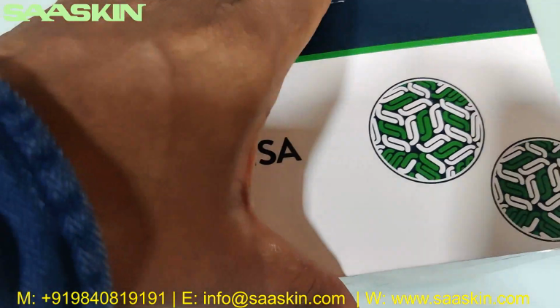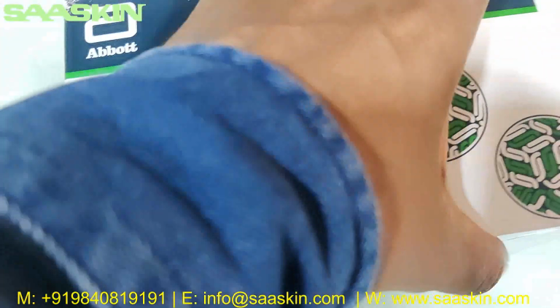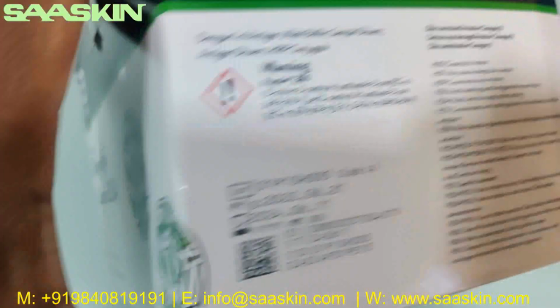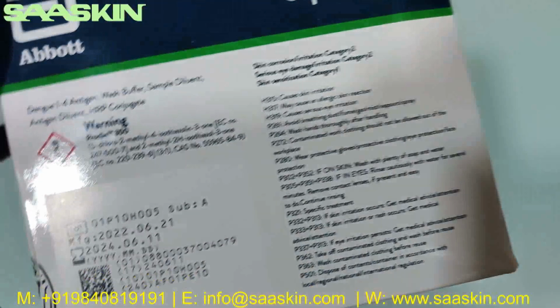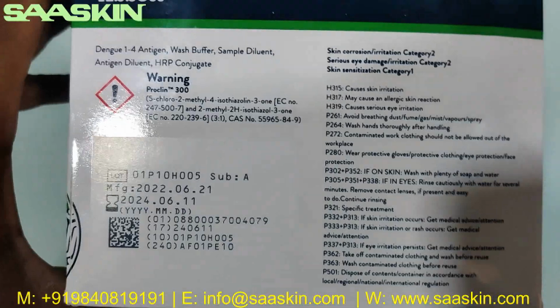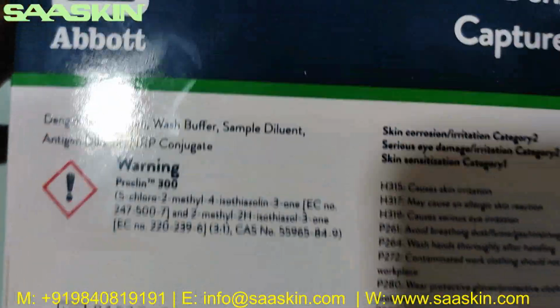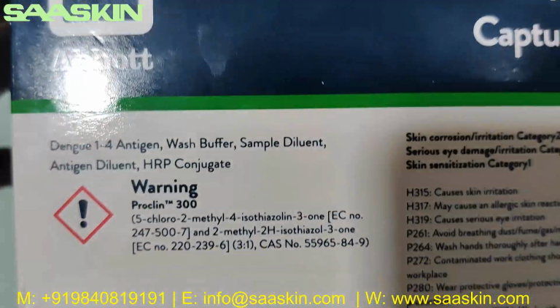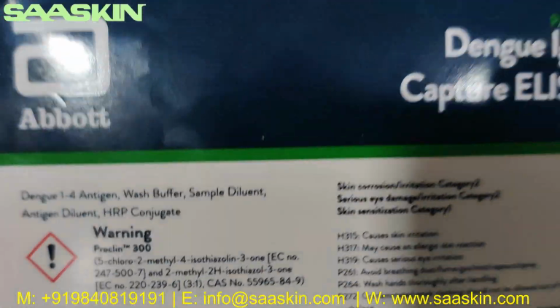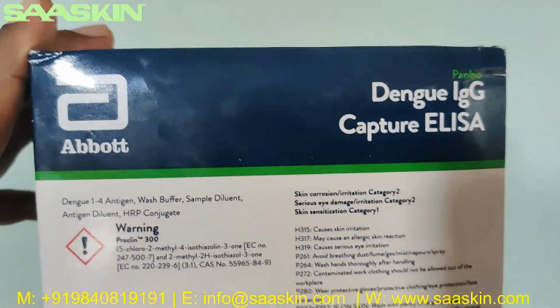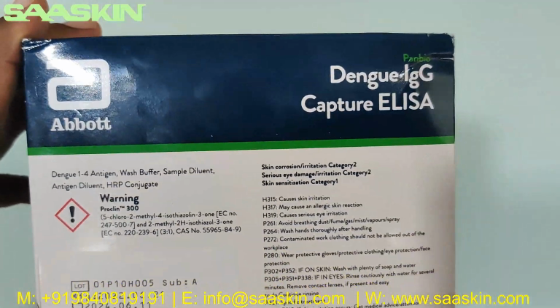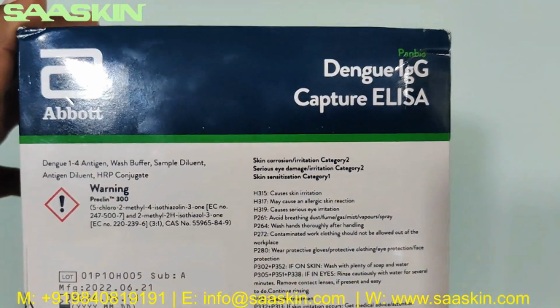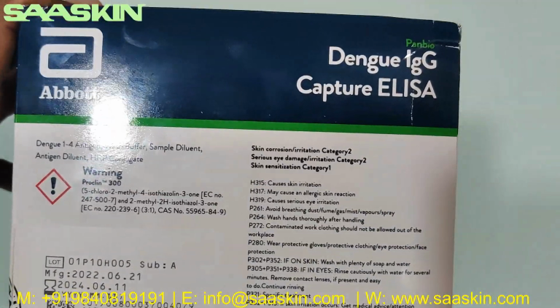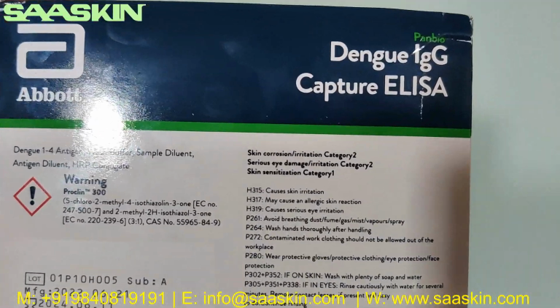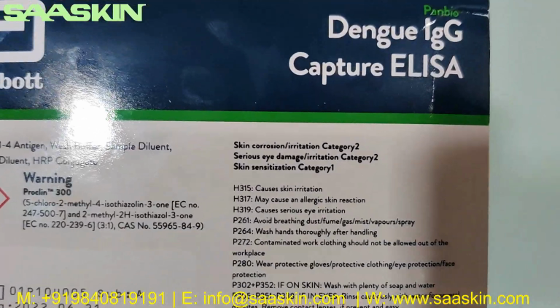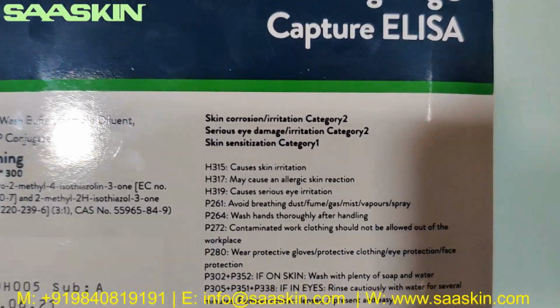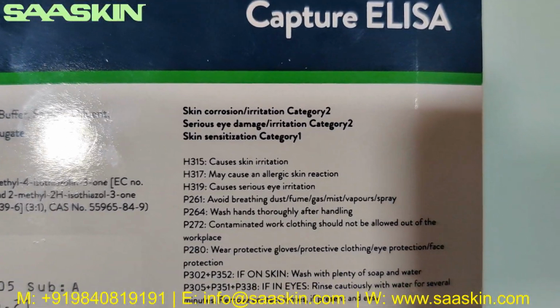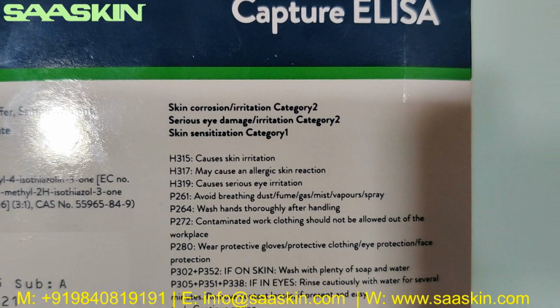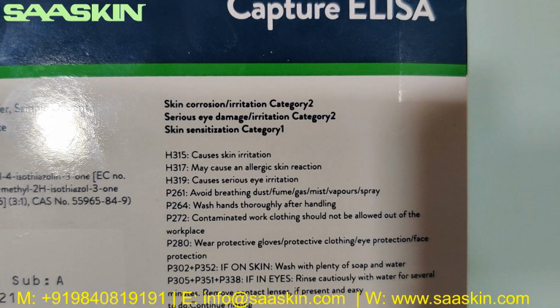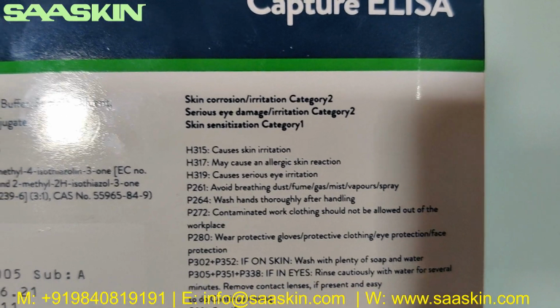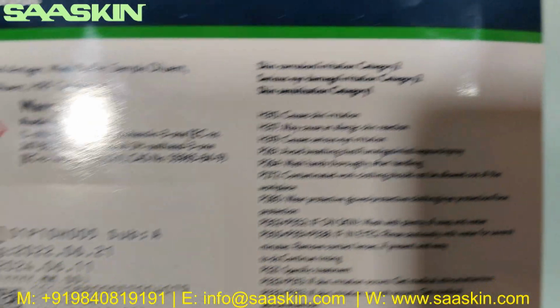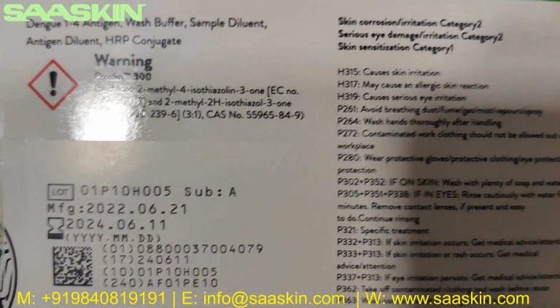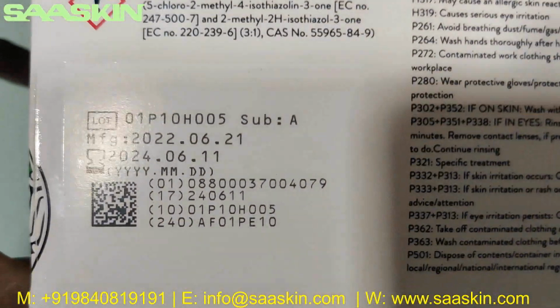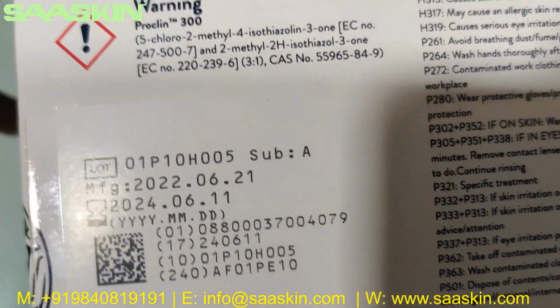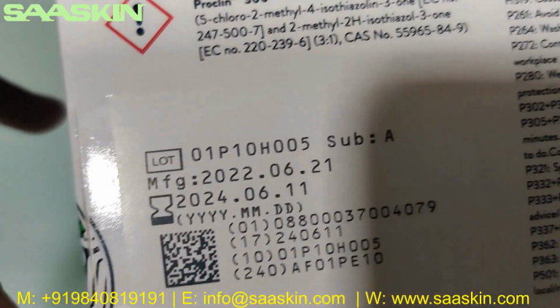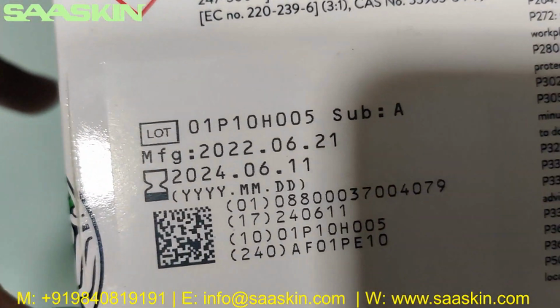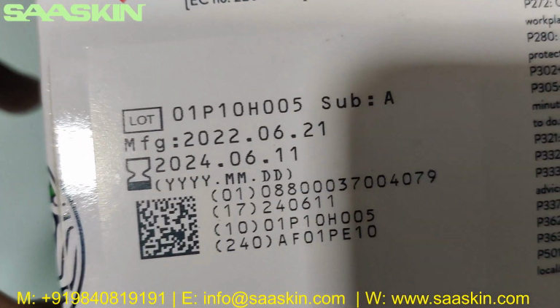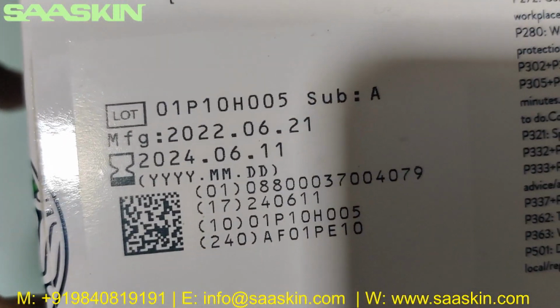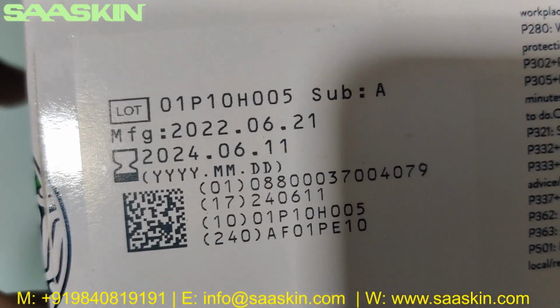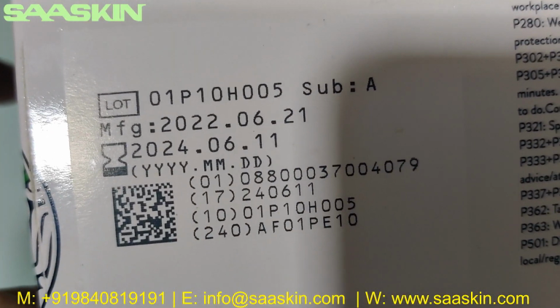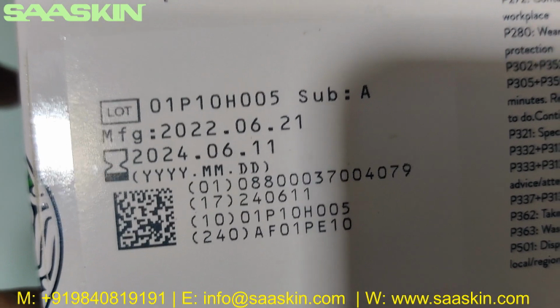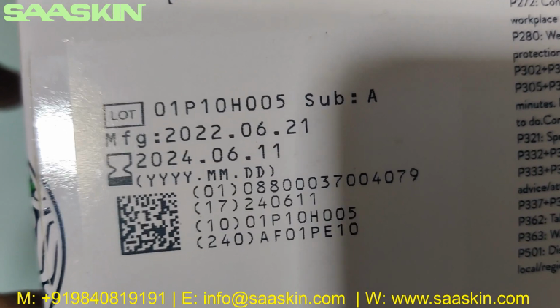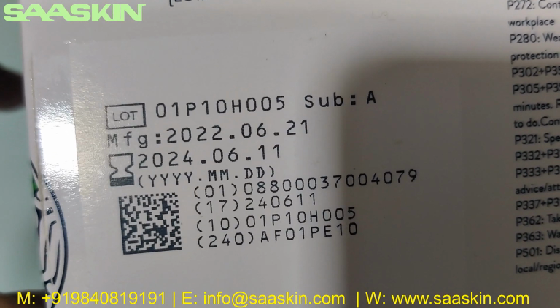I will just go around this box to show you how it looks like. You can see on a standard label you can see the expiry period.